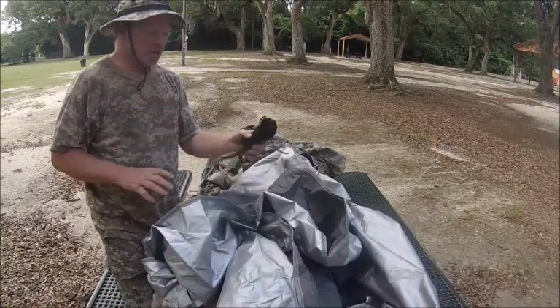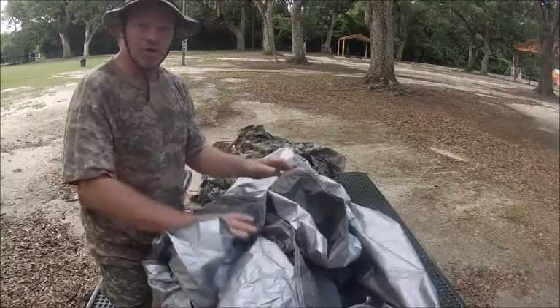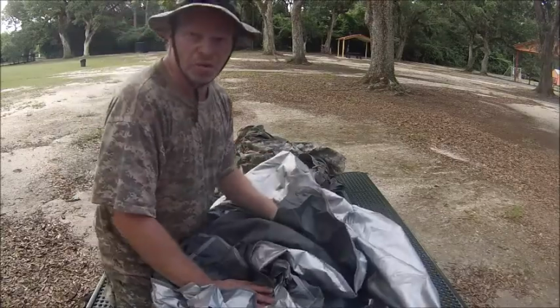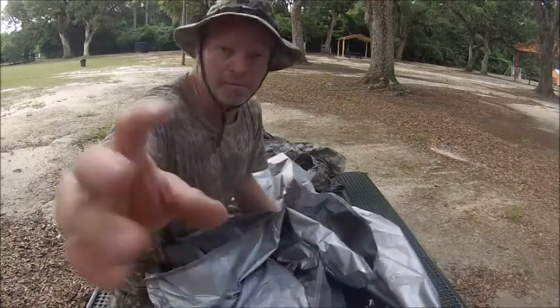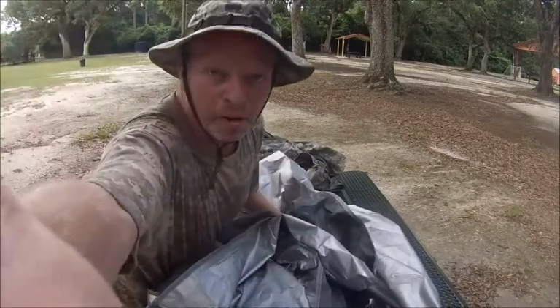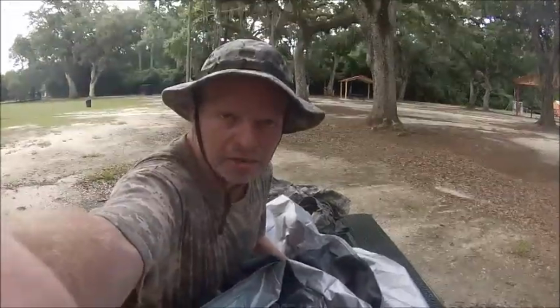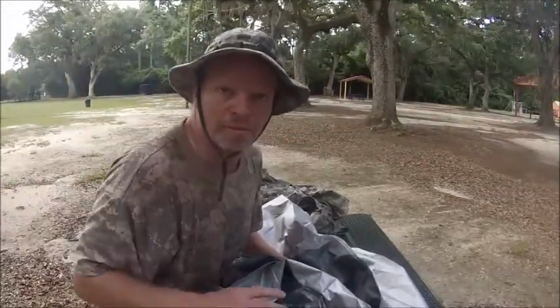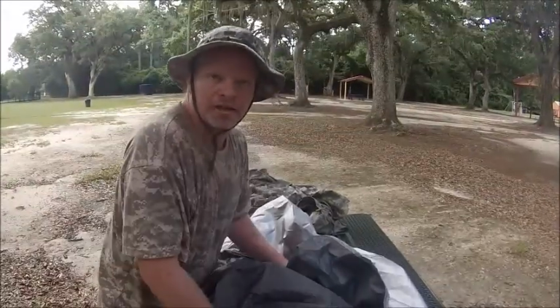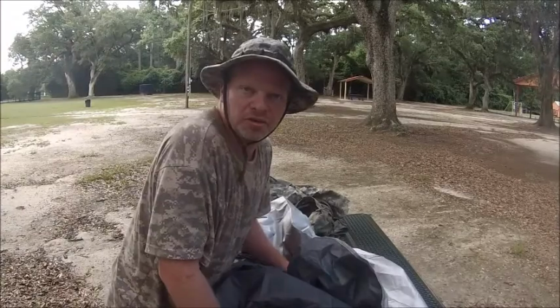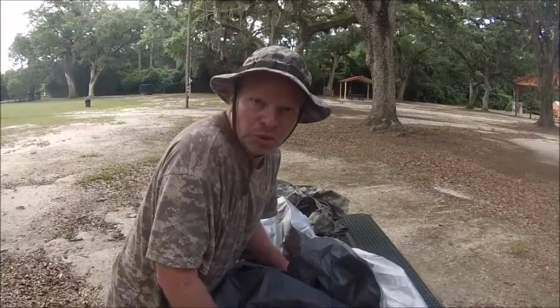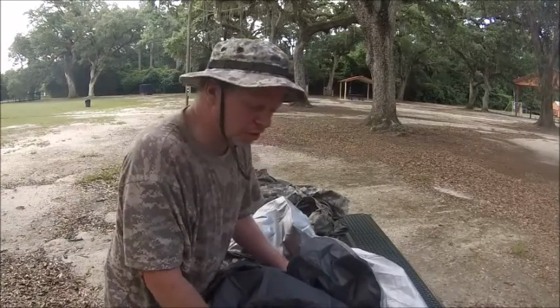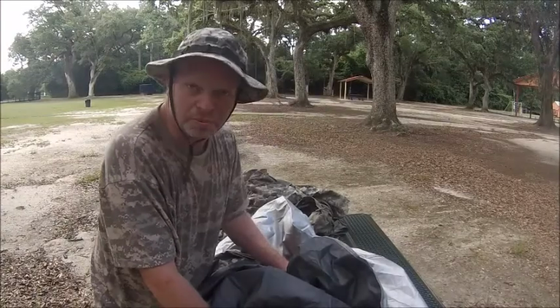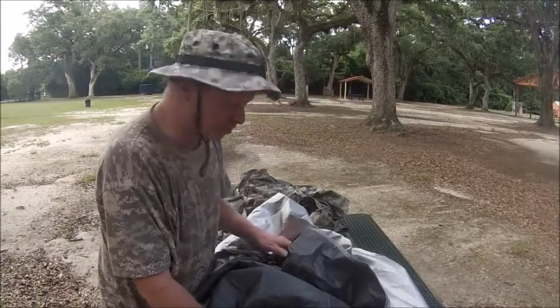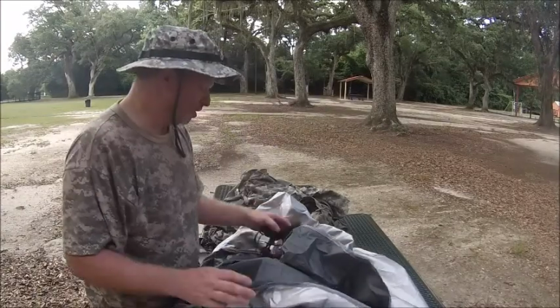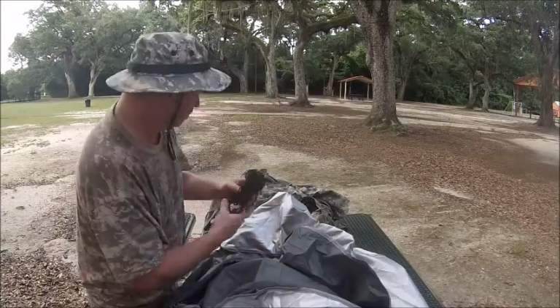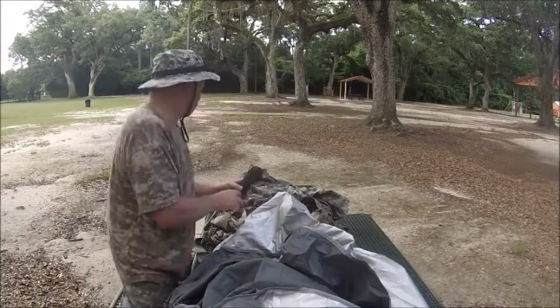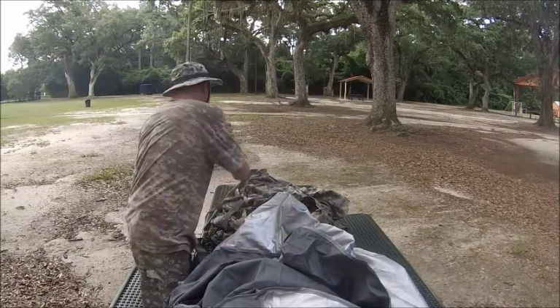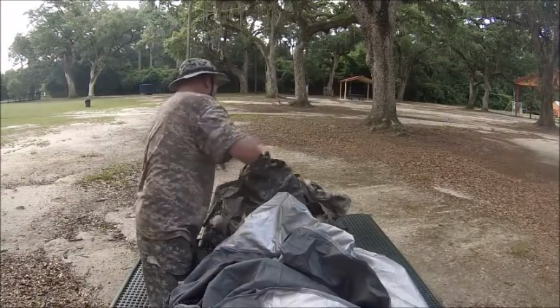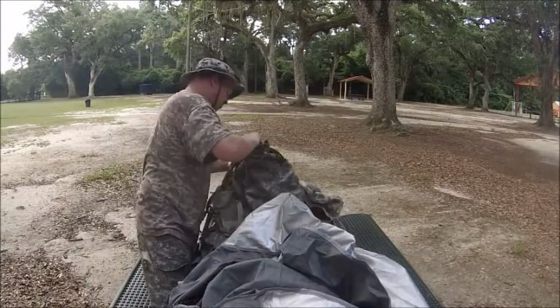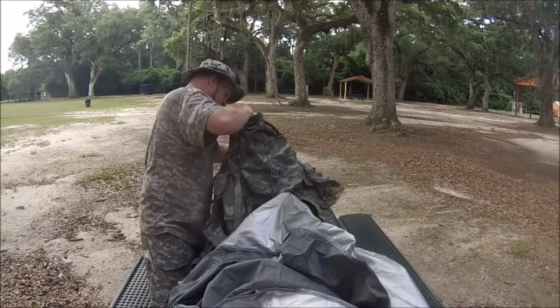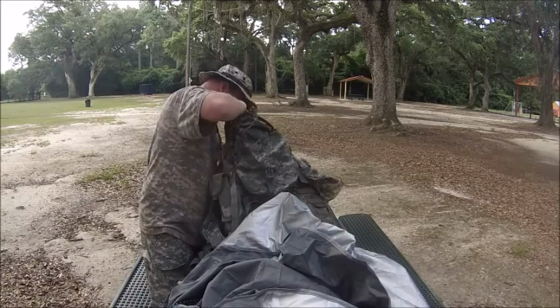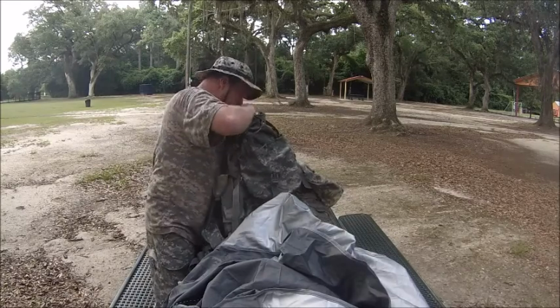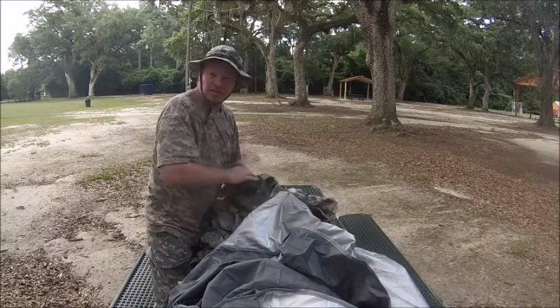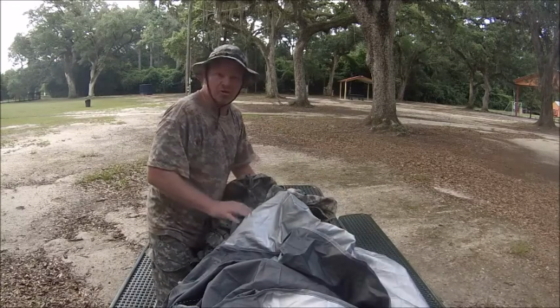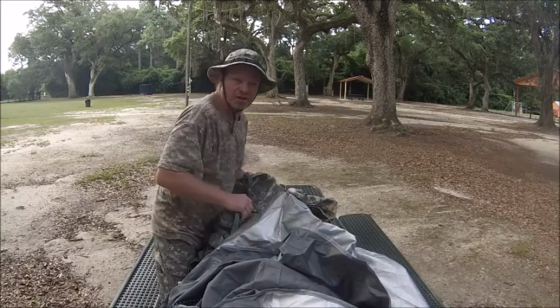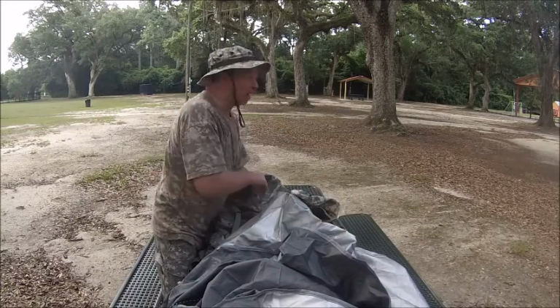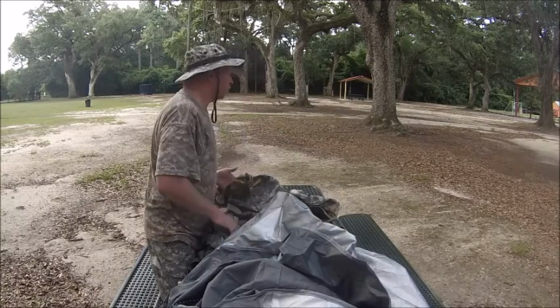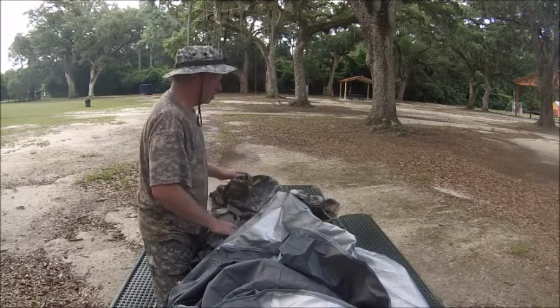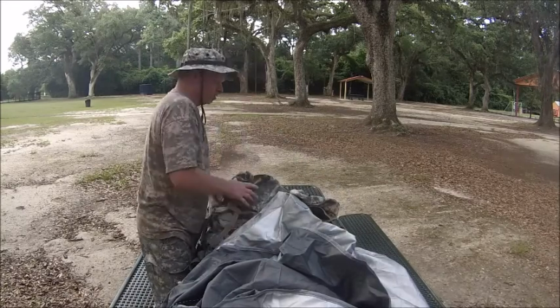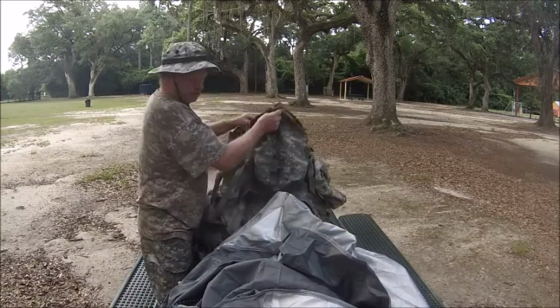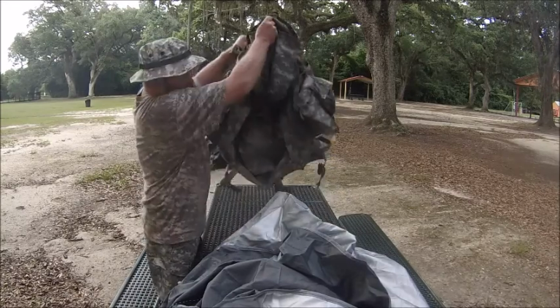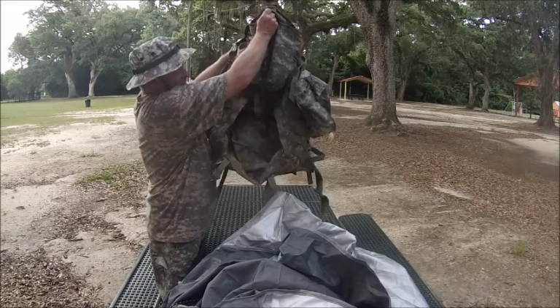I just wanted to show you one of my bug-out bags, or one of my bags I usually use to go camping with. I hope you enjoy this. This is also a video for the handicapper to show them the bag I got here.